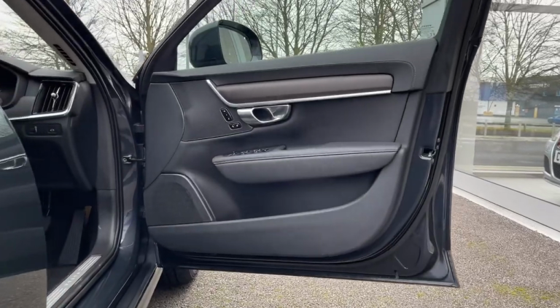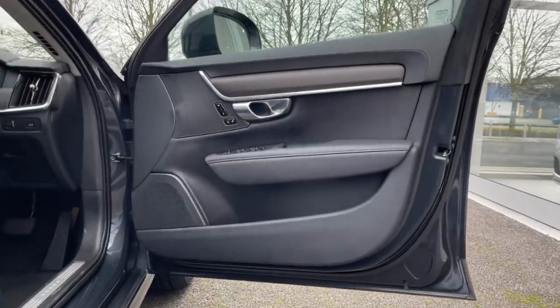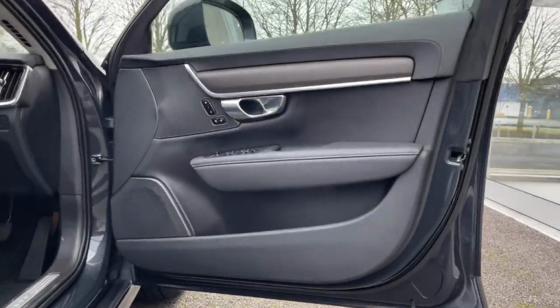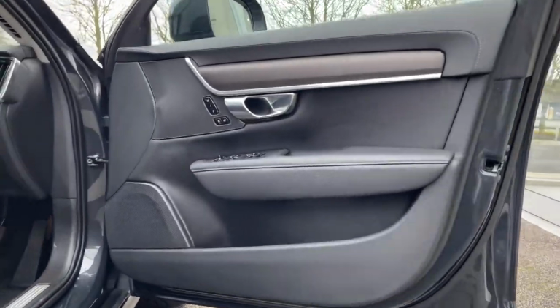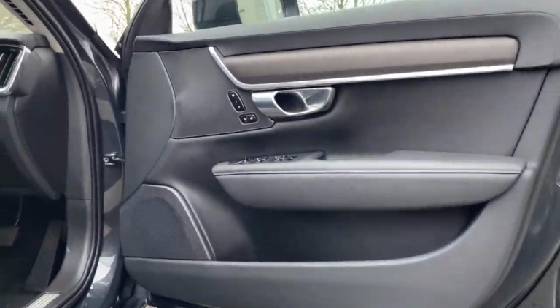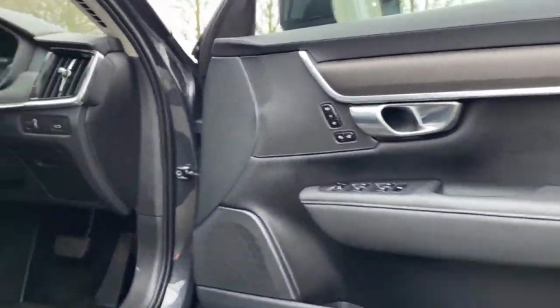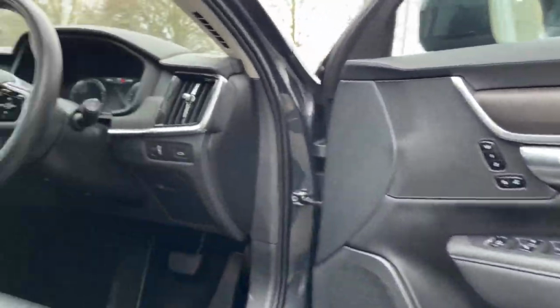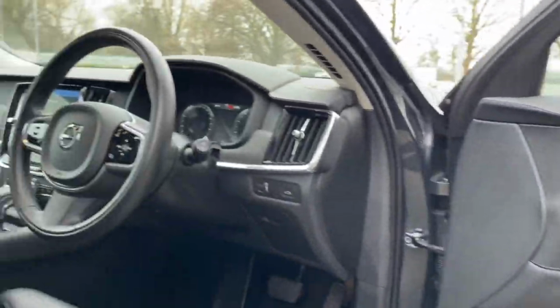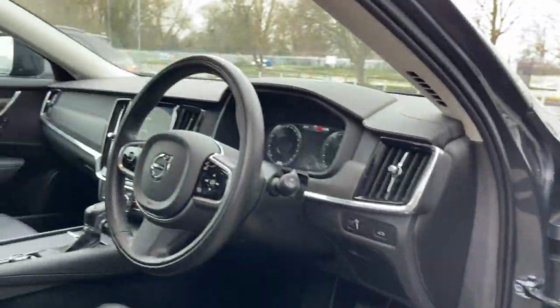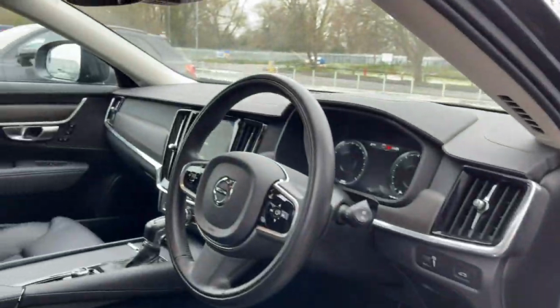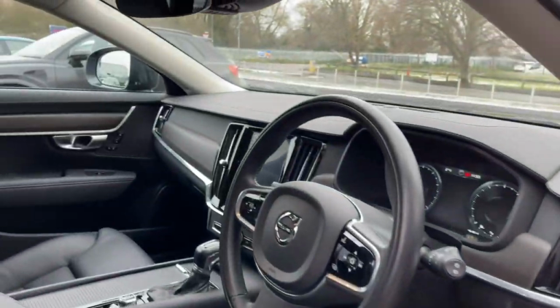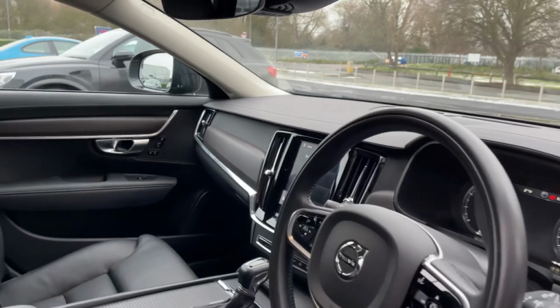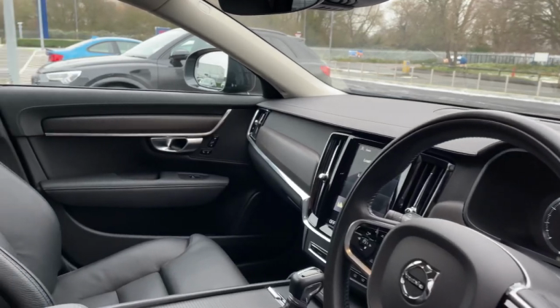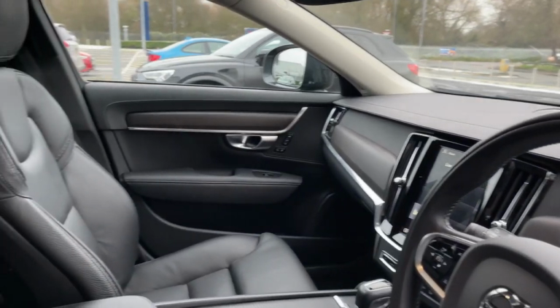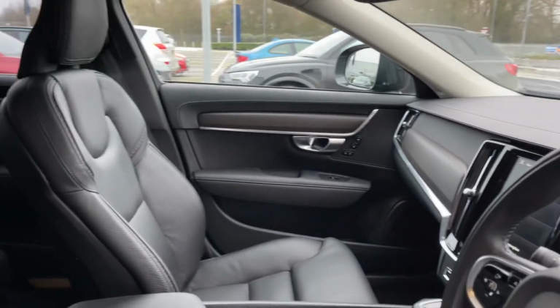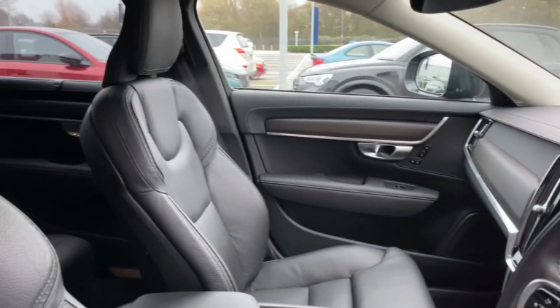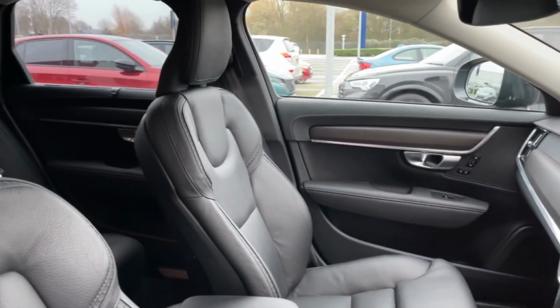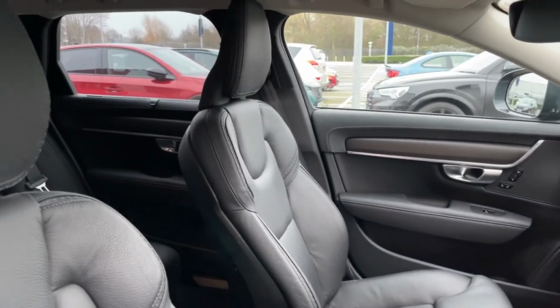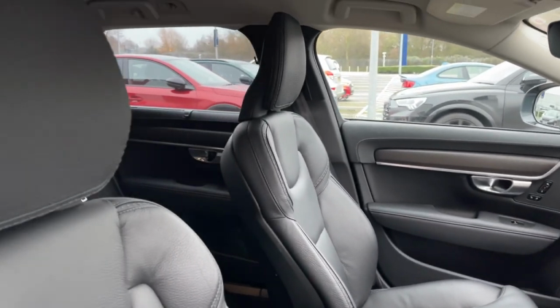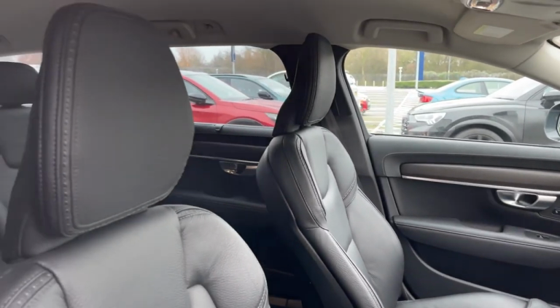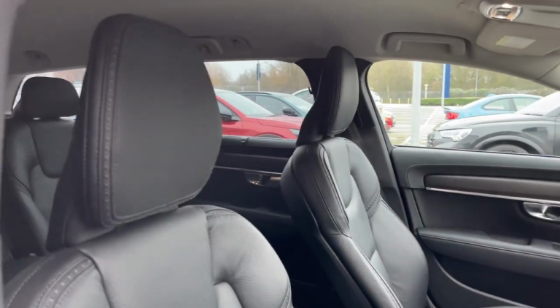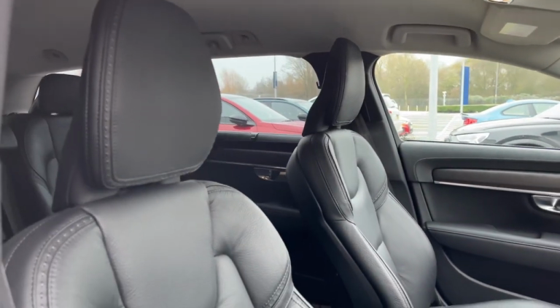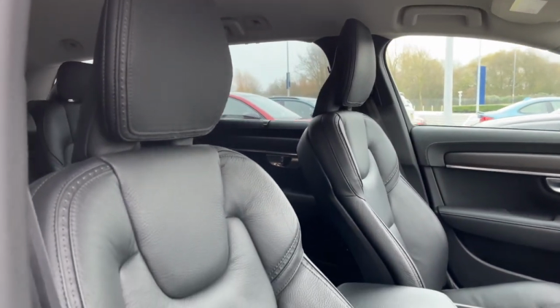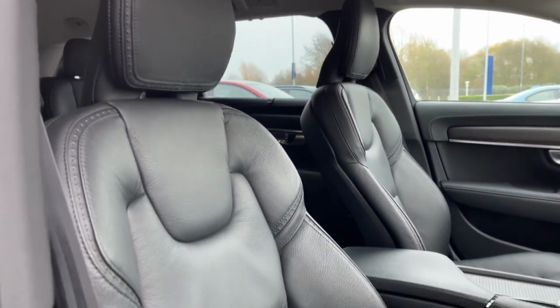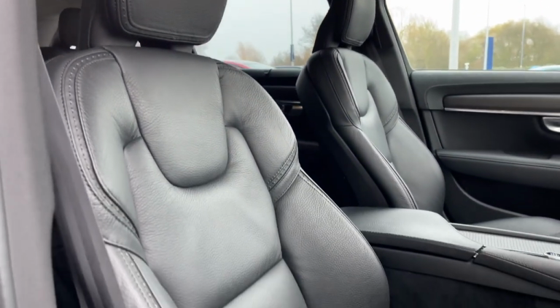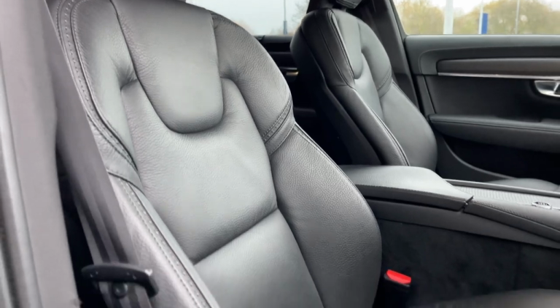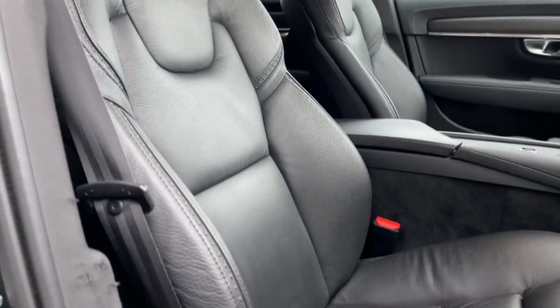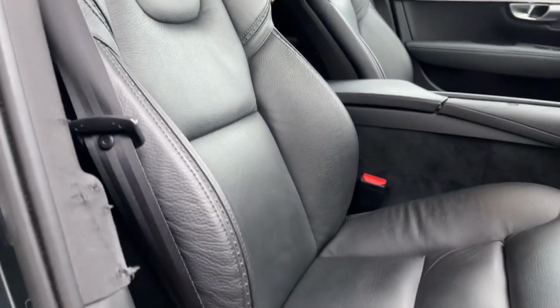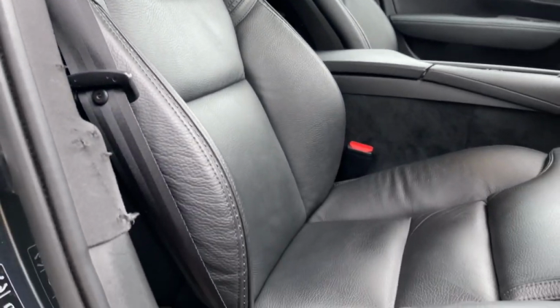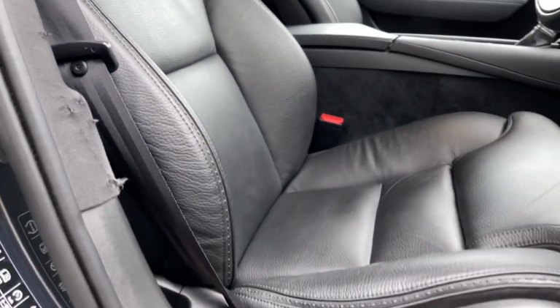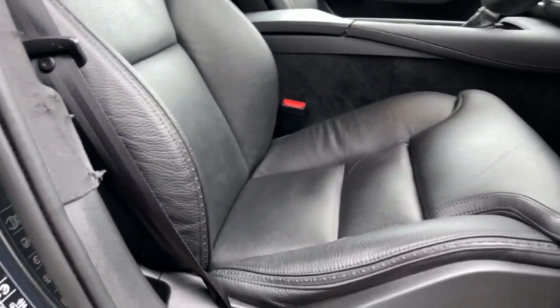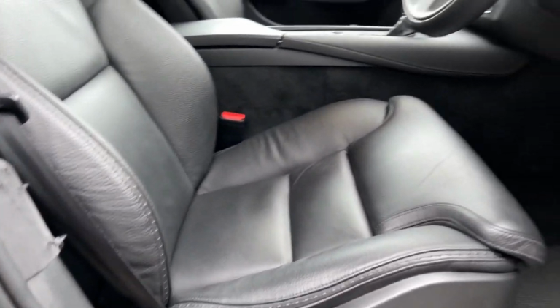Making our way into the front, we've got your electric windows and electric door mirror controls there on the card. Inside, some gorgeous styling with the sports full leather seating. It does come with the electrical adjustment as well.